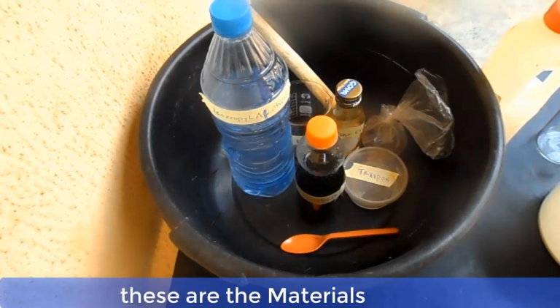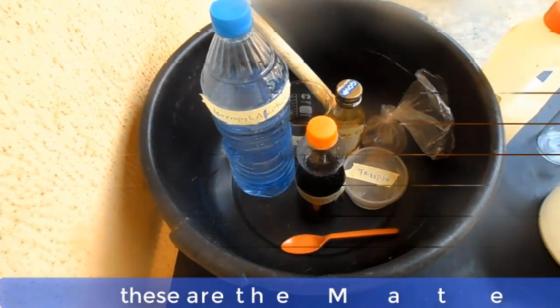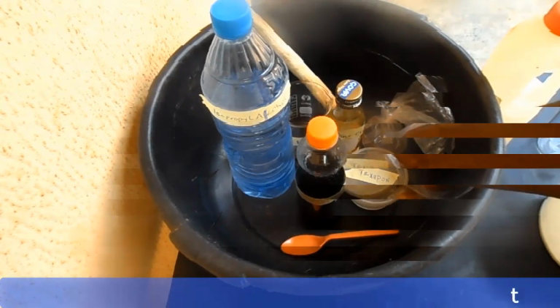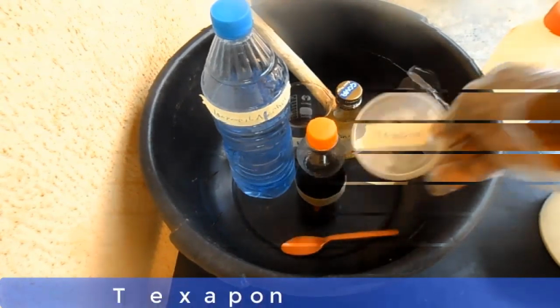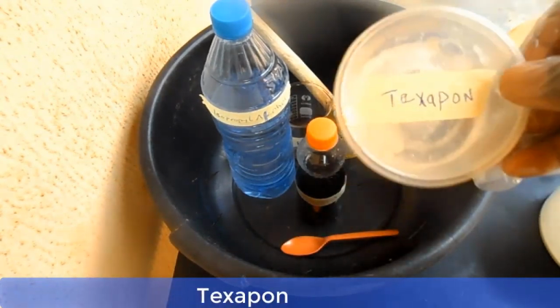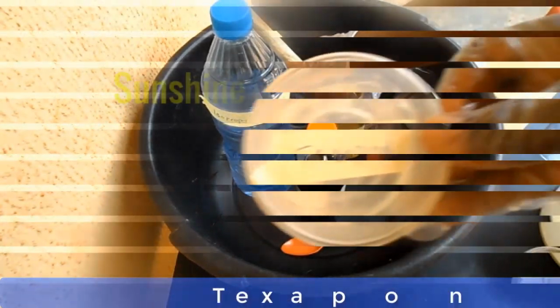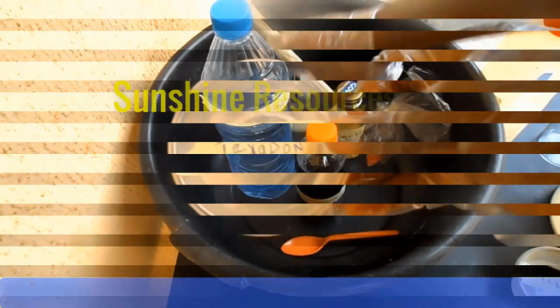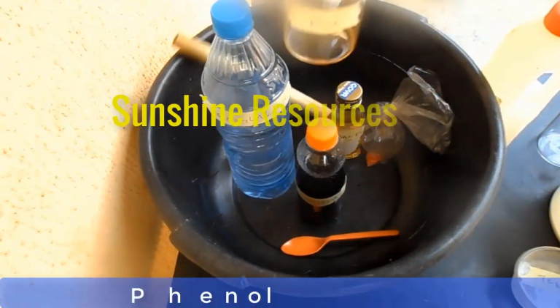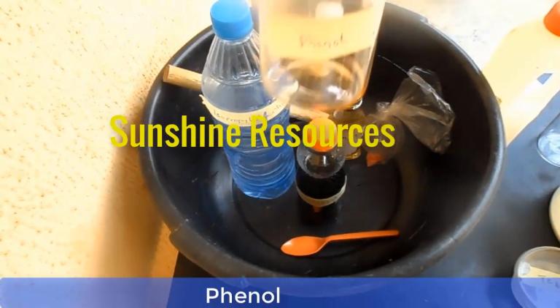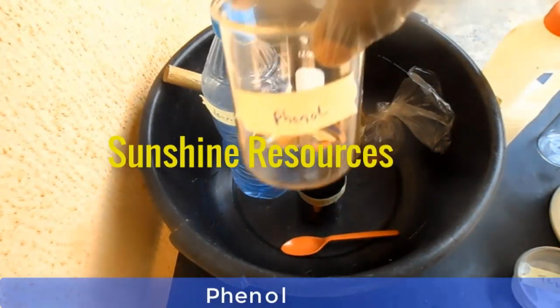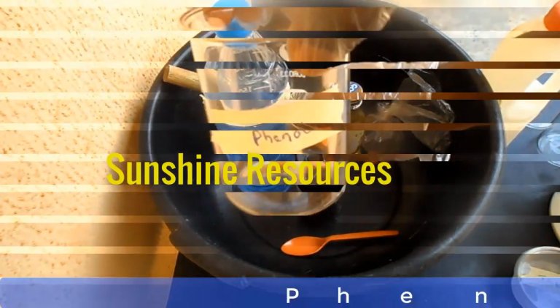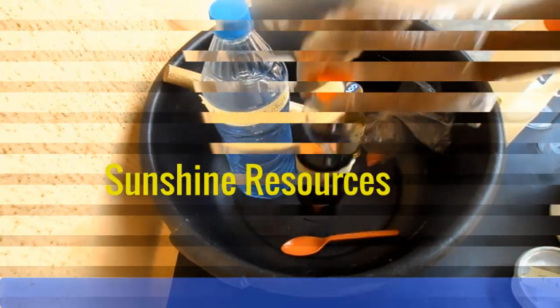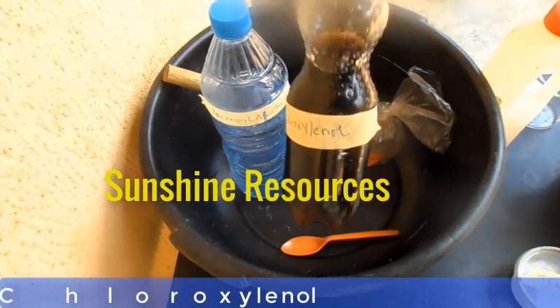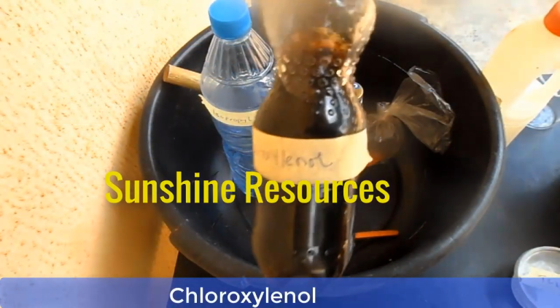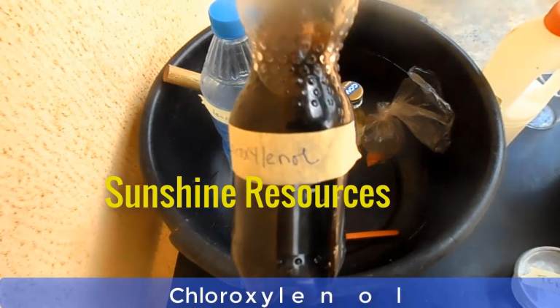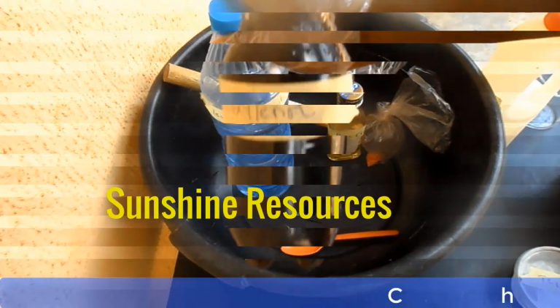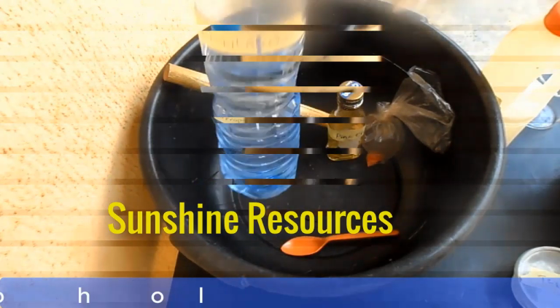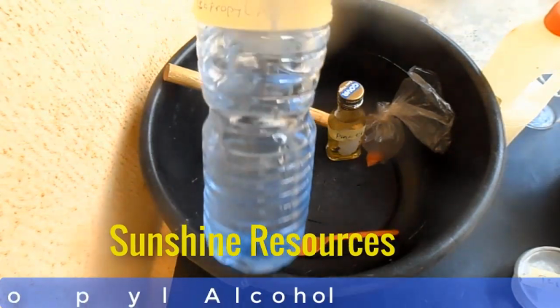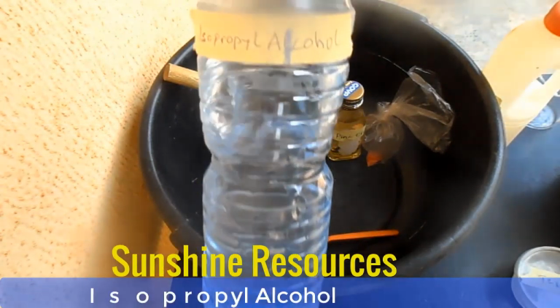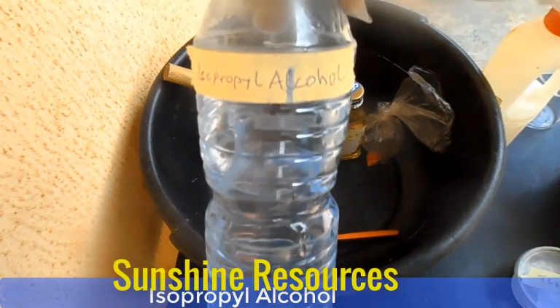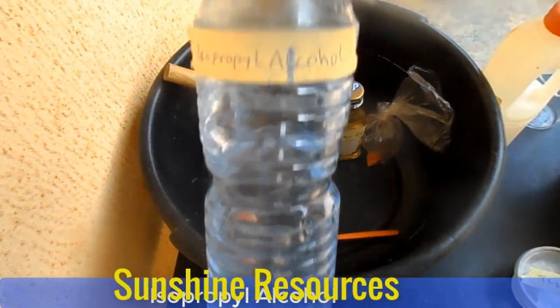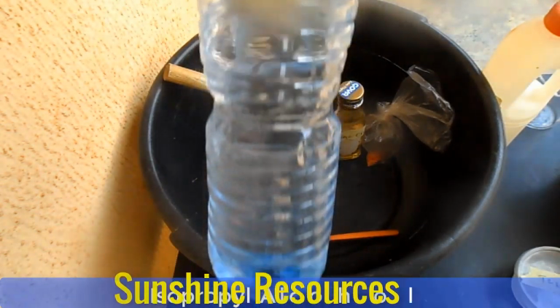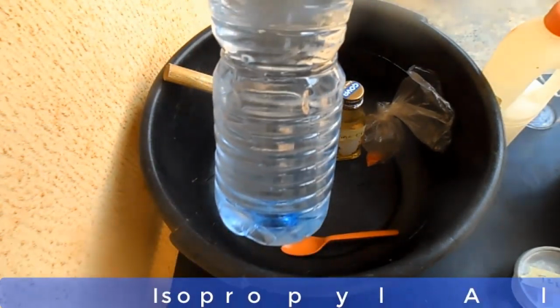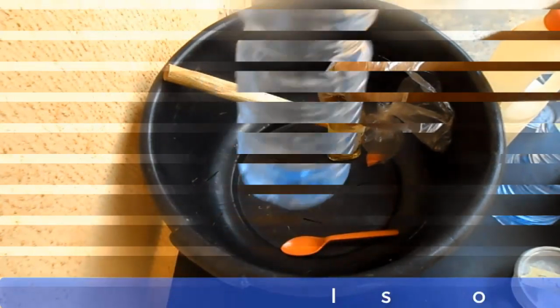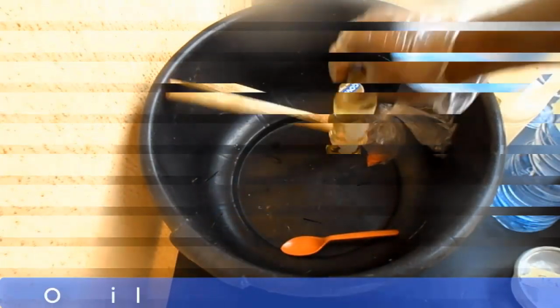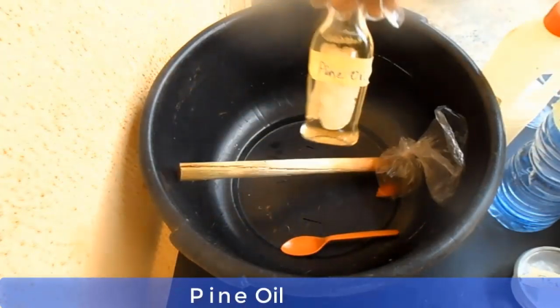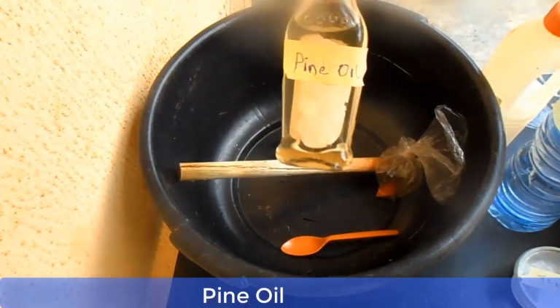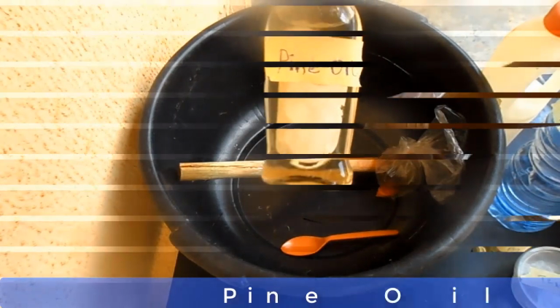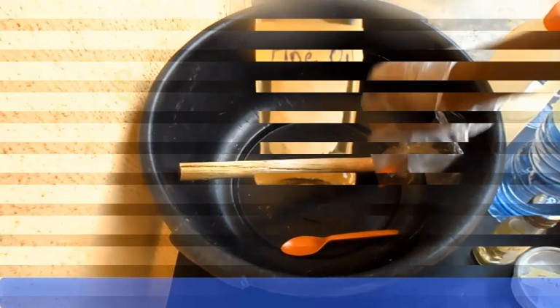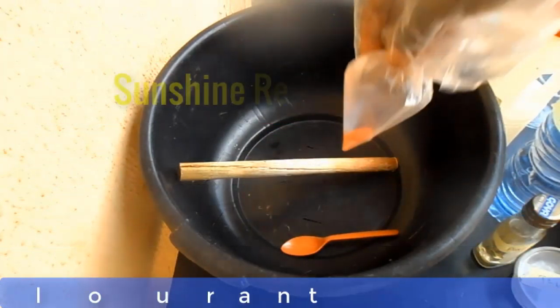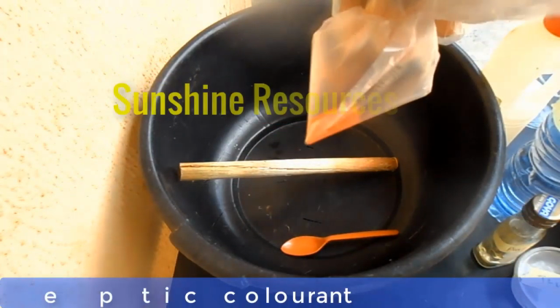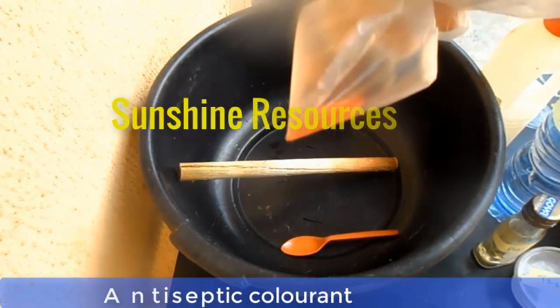These are the materials. This is texapone, this is phenol, this is chloroxylenol, this is isopropyl alcohol (IPA), this is pine oil, and this is the color.